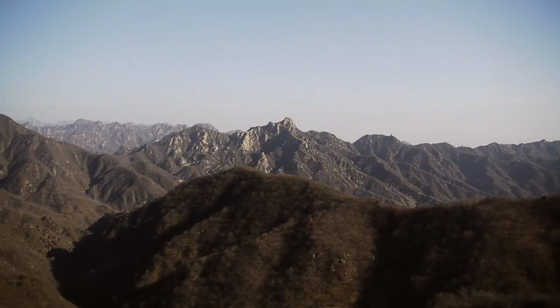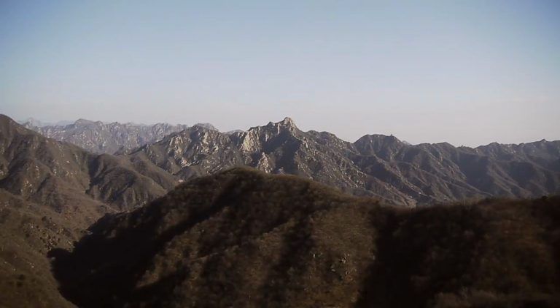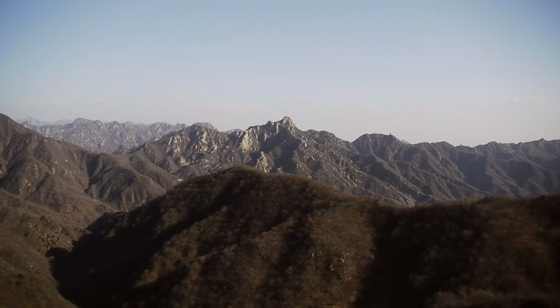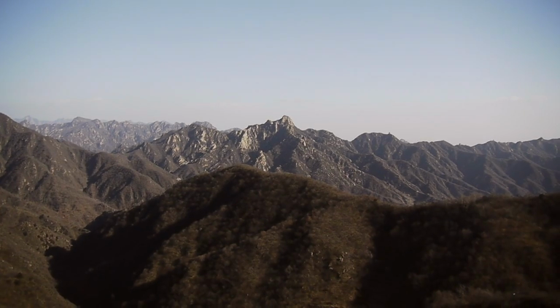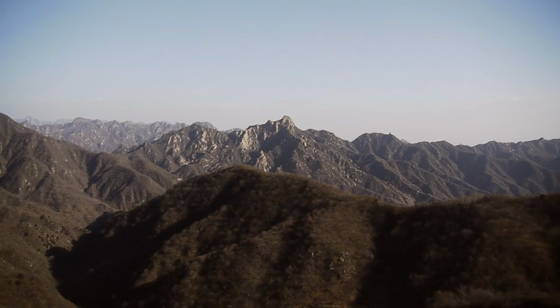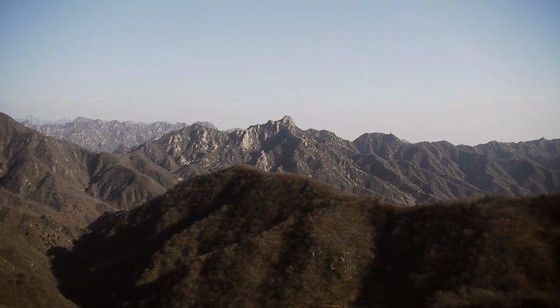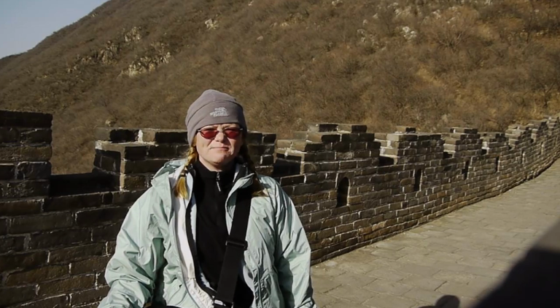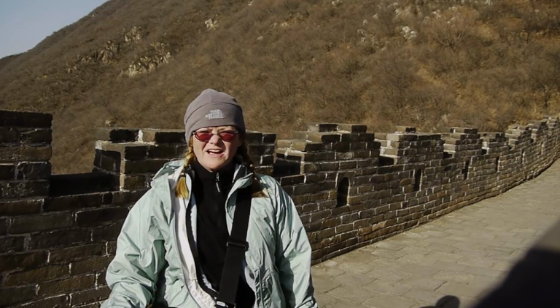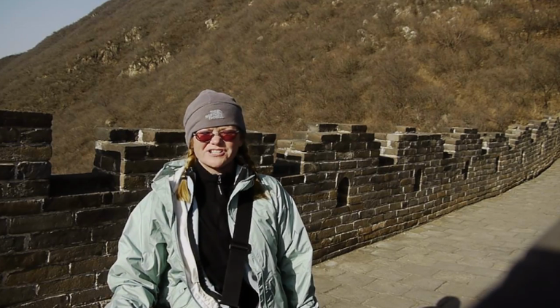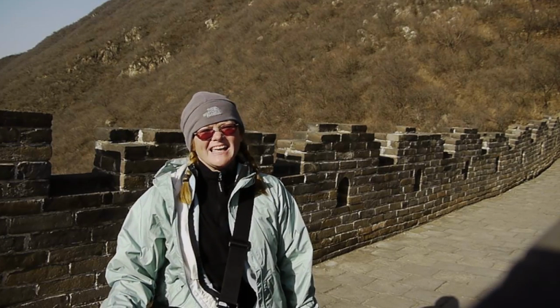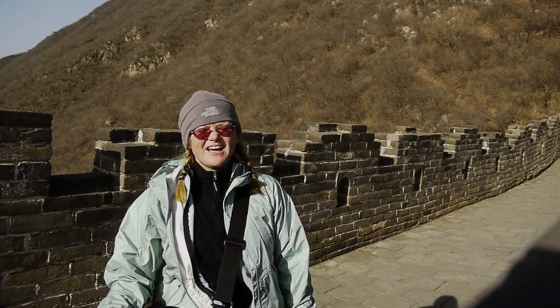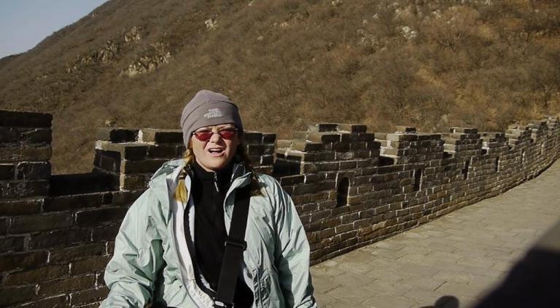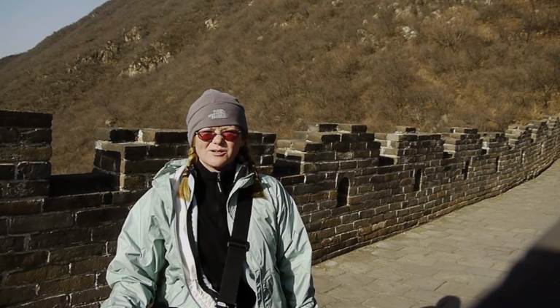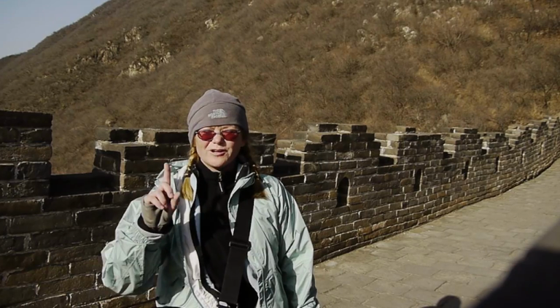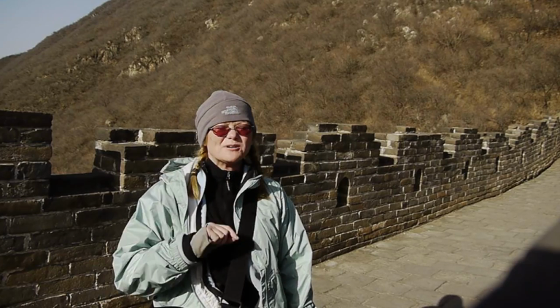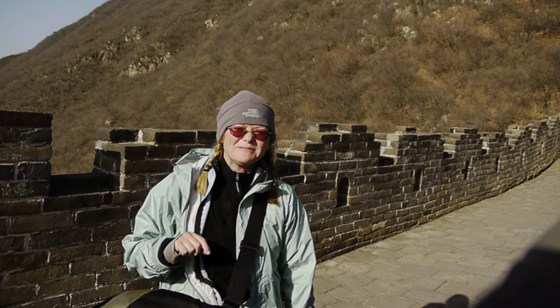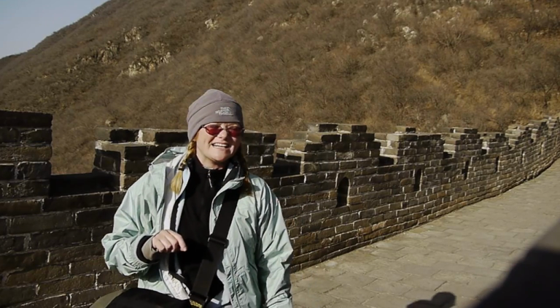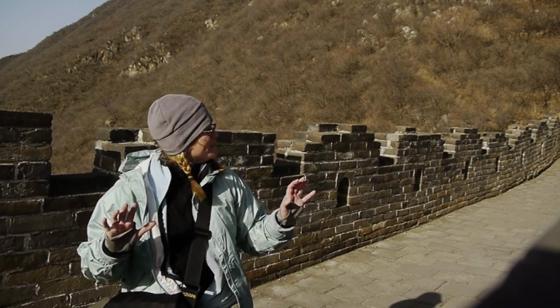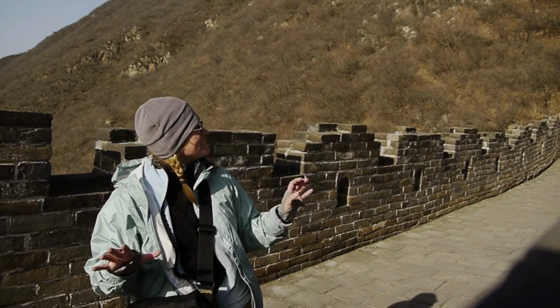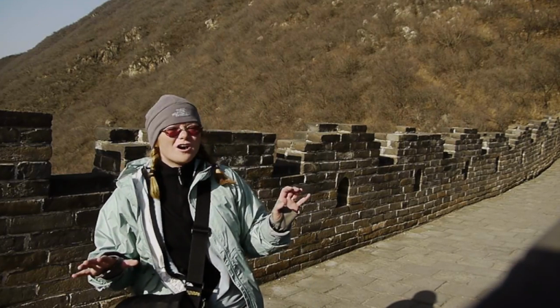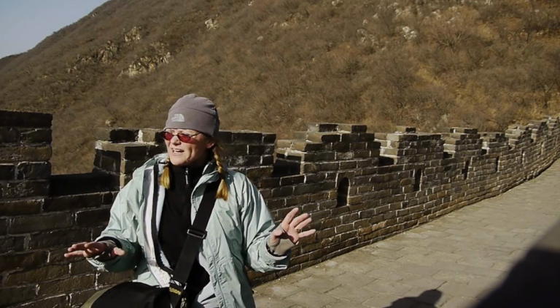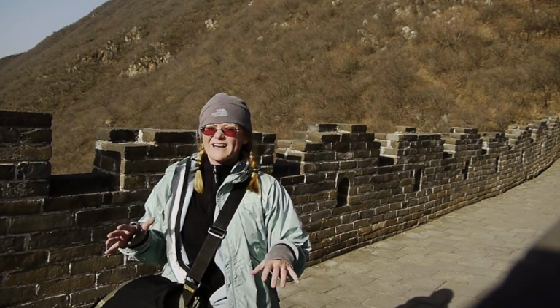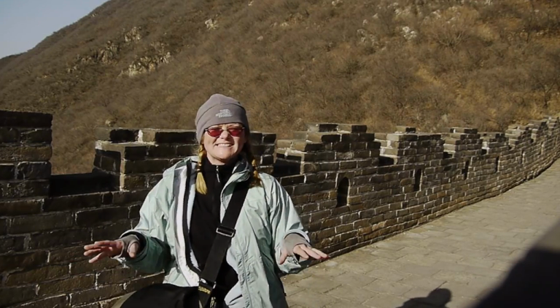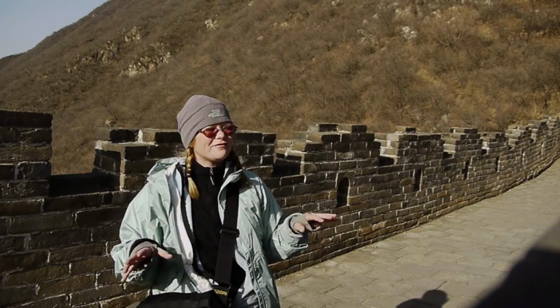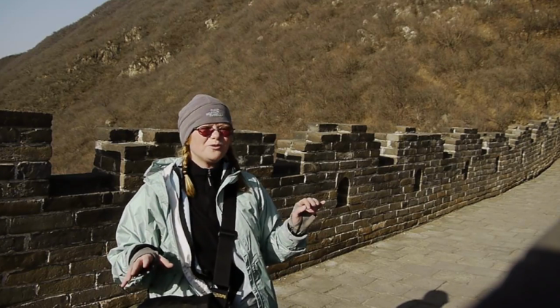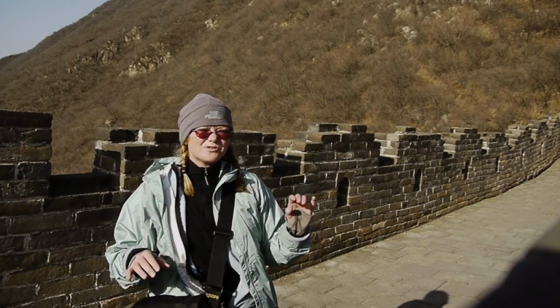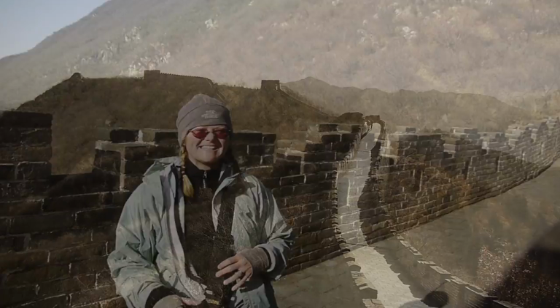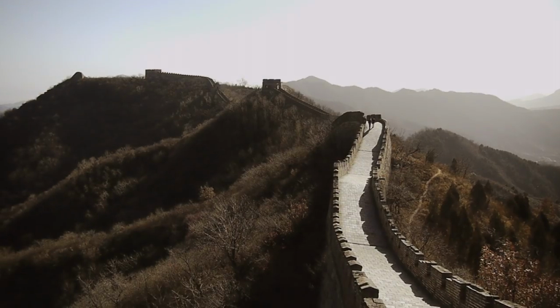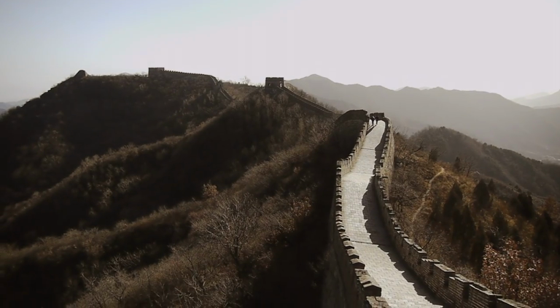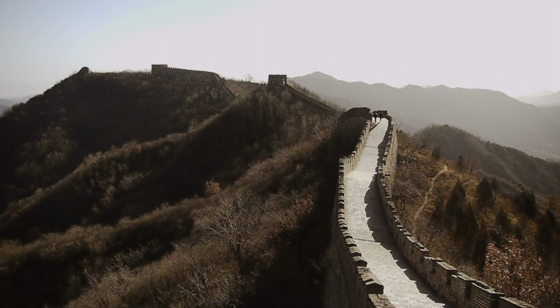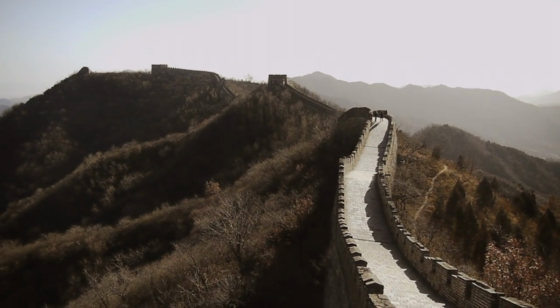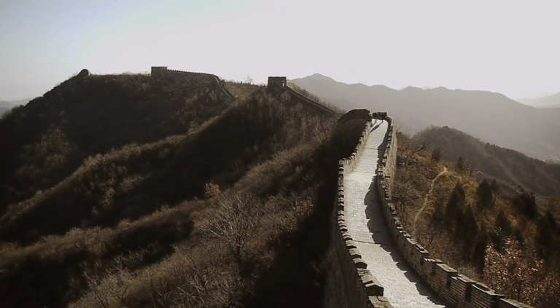This is the Mutianyu portion — the much quieter portion. The other wall that was opened first is the most famous in China, but this is a far quieter point. I'm only seeing a few tourists here. It's a steep climb, but it's a lot of fun.